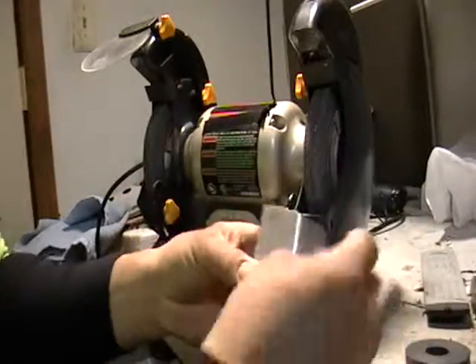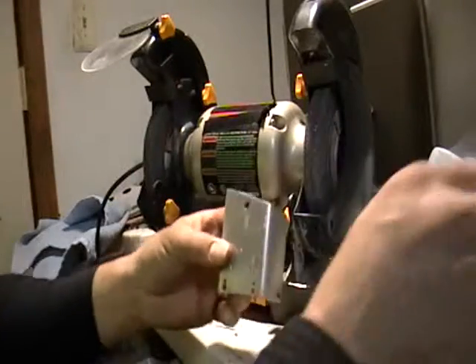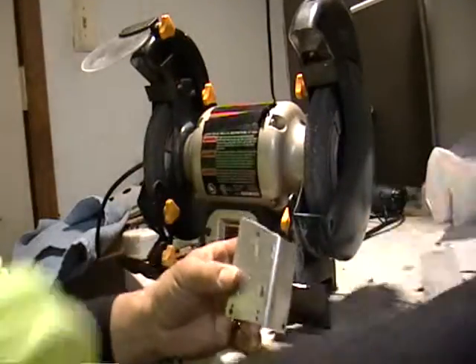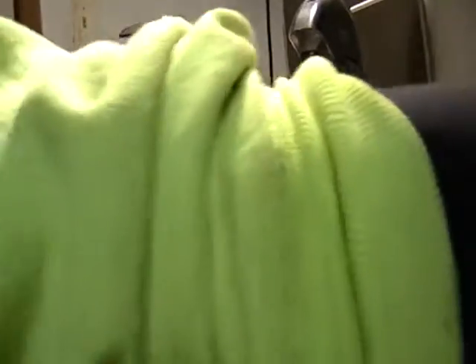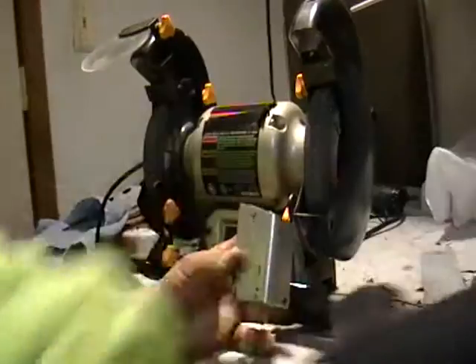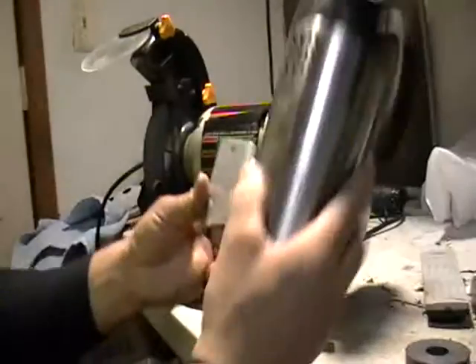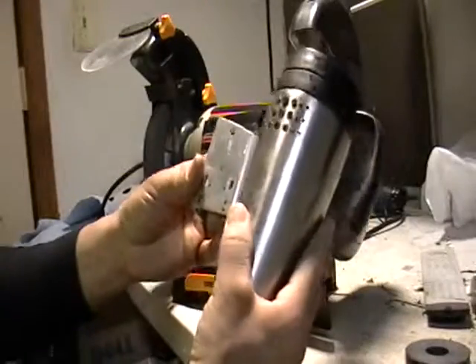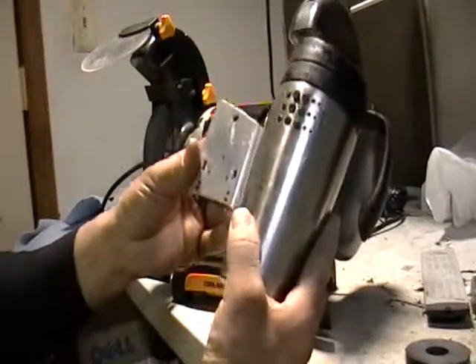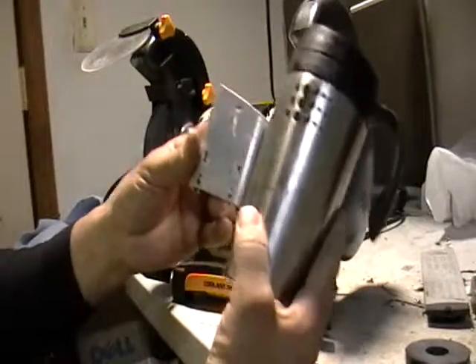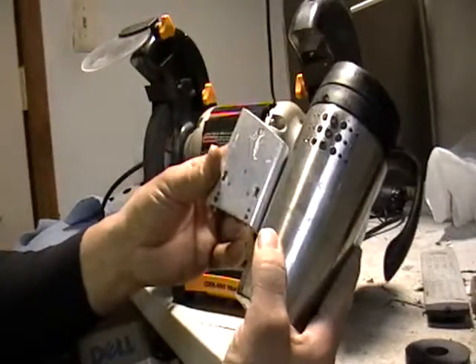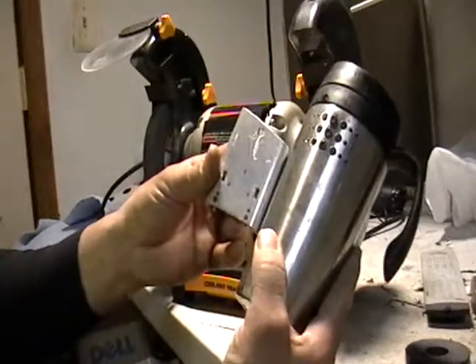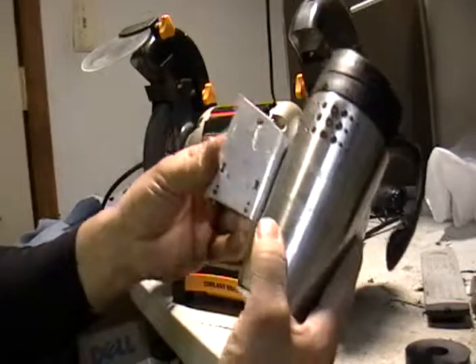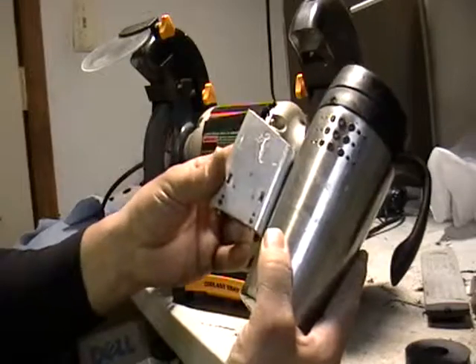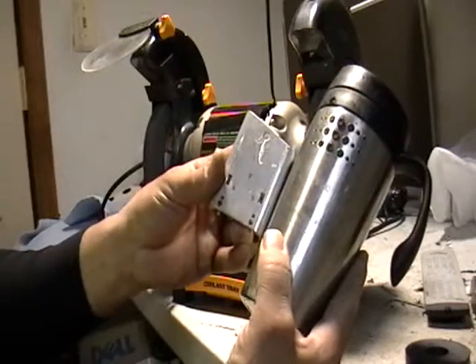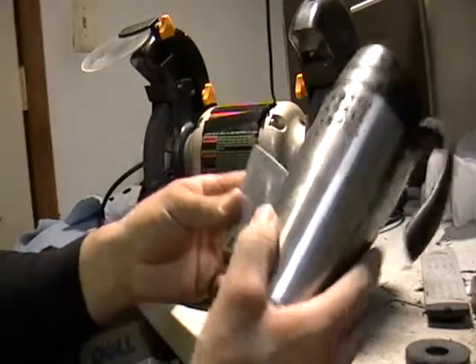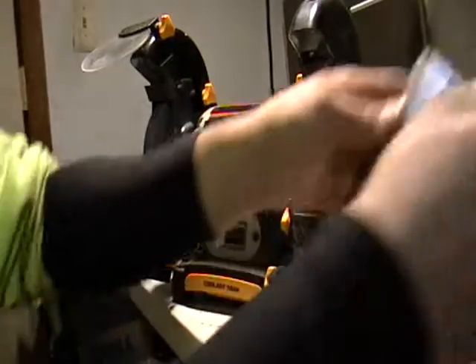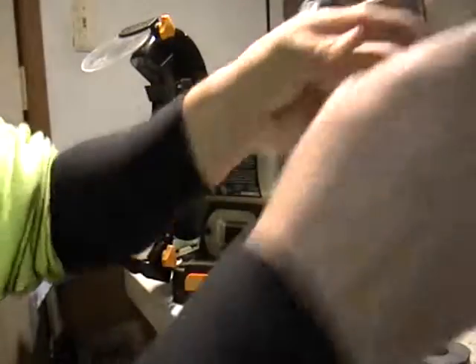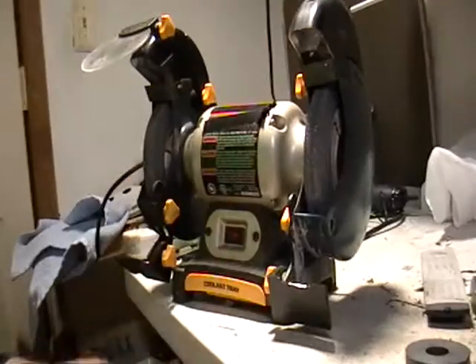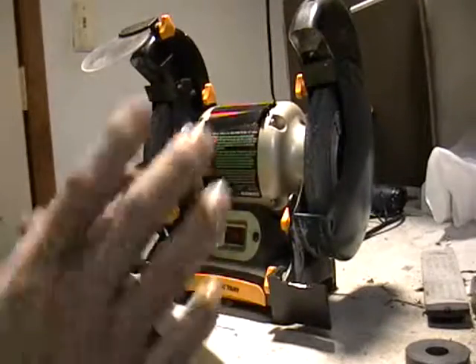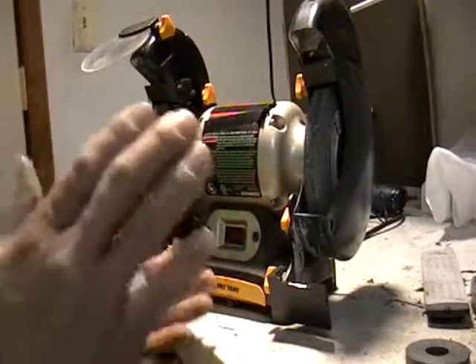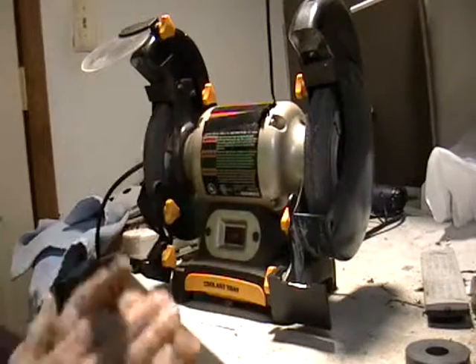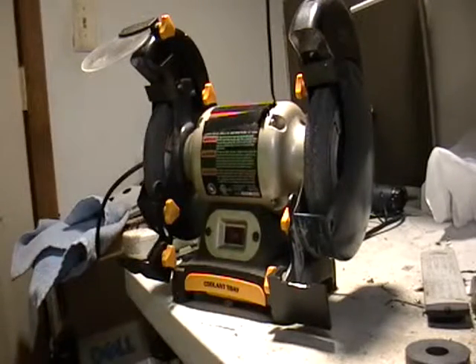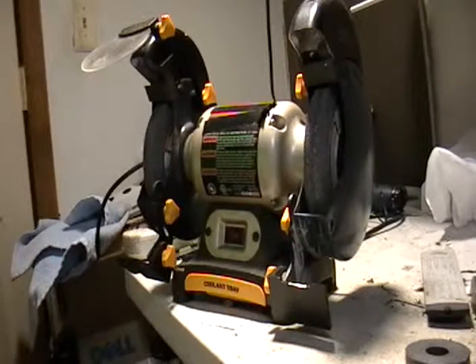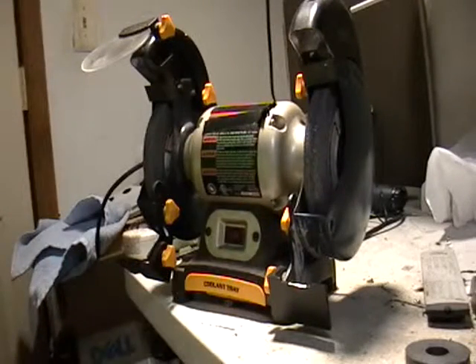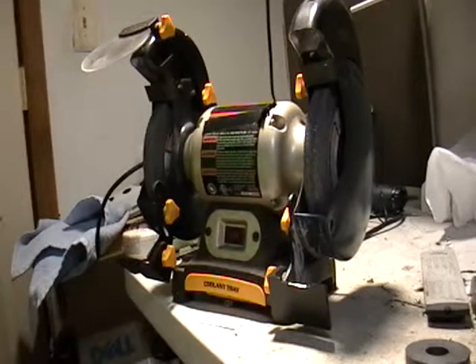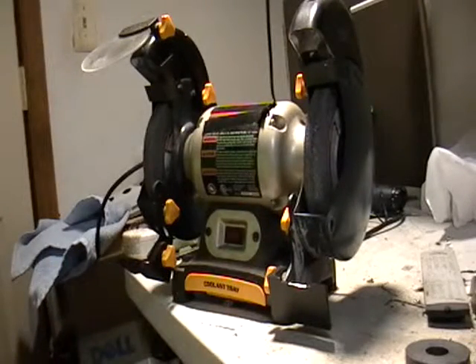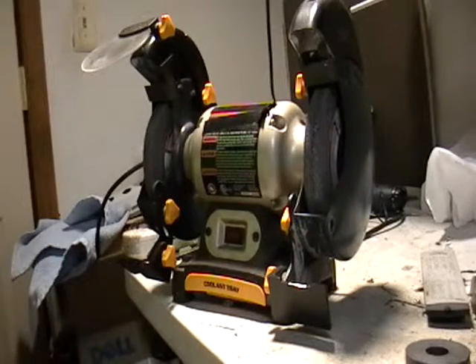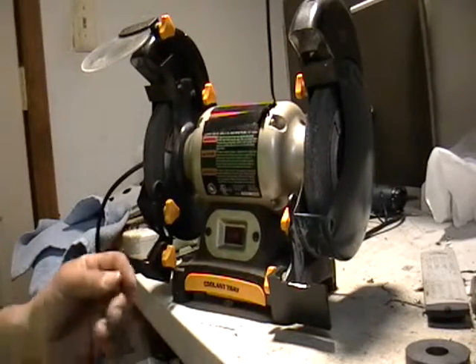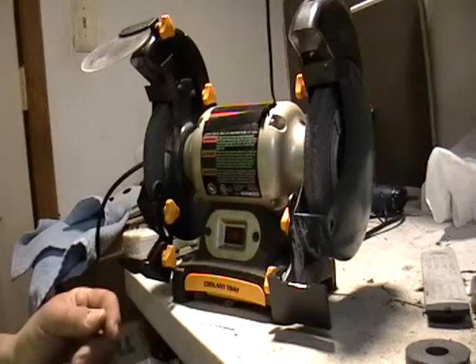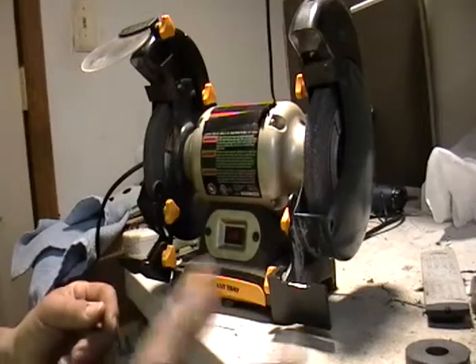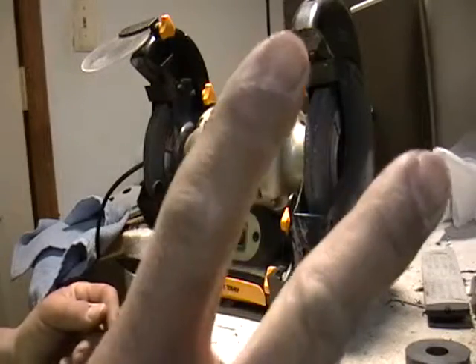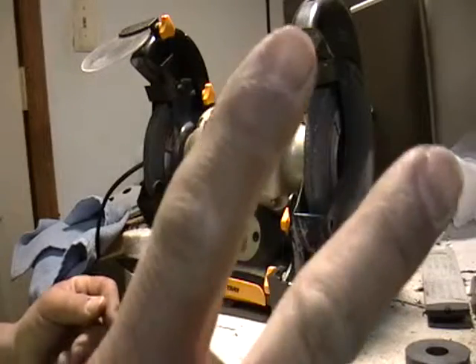That's how you can tell the difference between stainless steel and aluminum. Check me out — Facebook.com/MikeTheScrapper. Until then guys, peace!